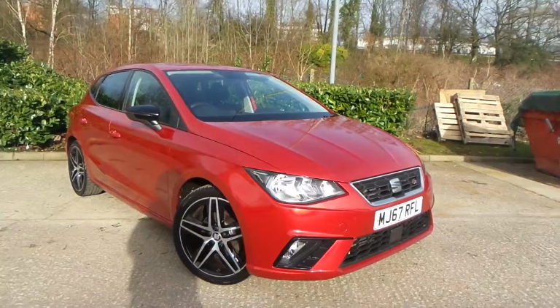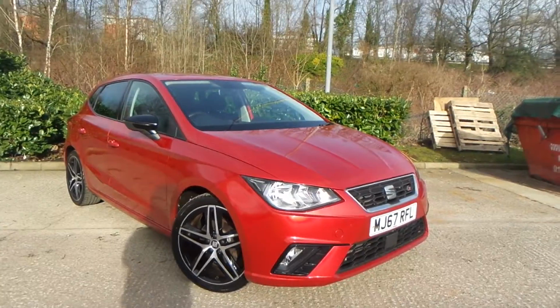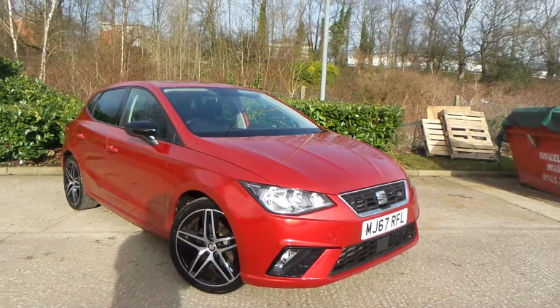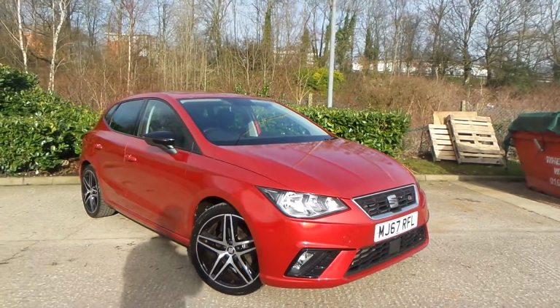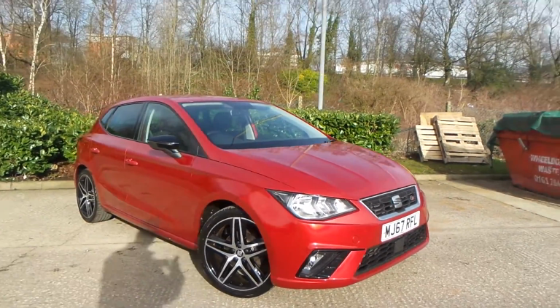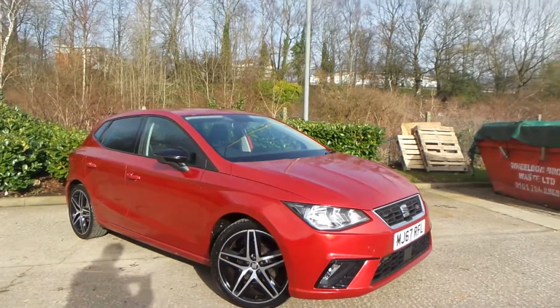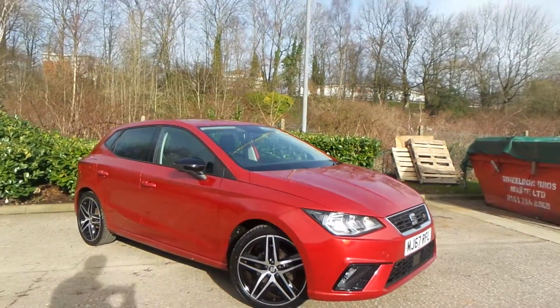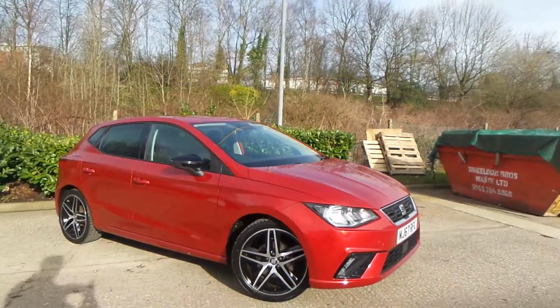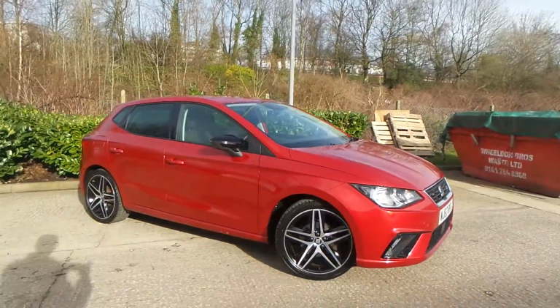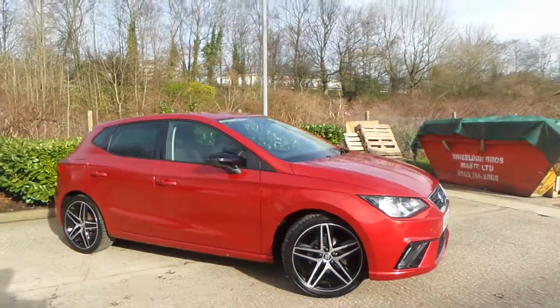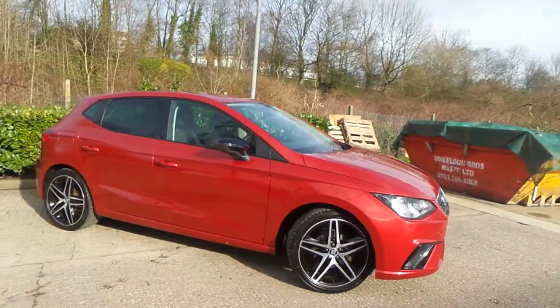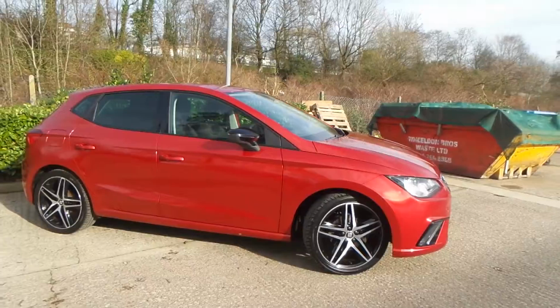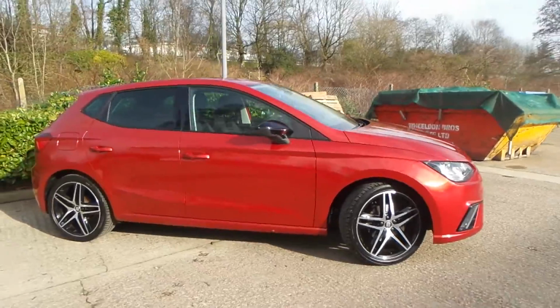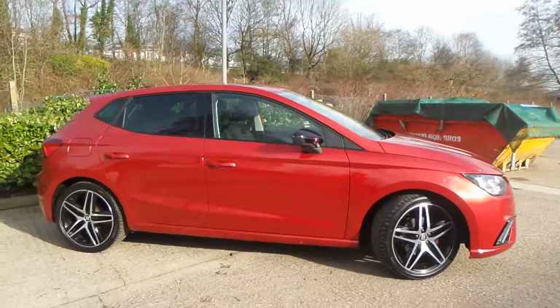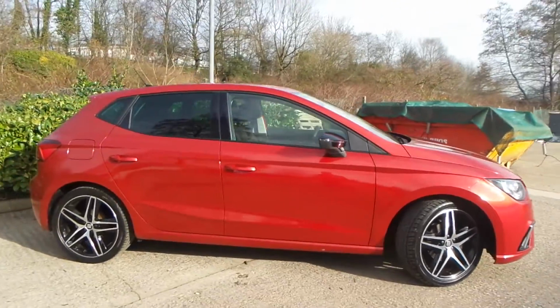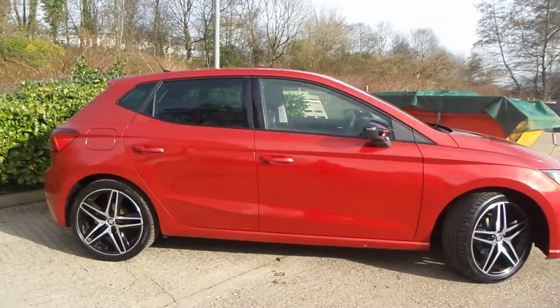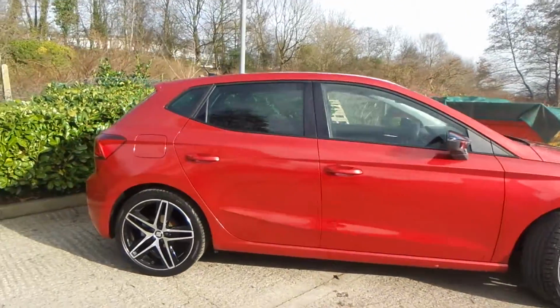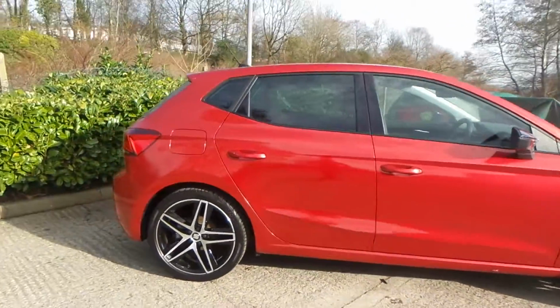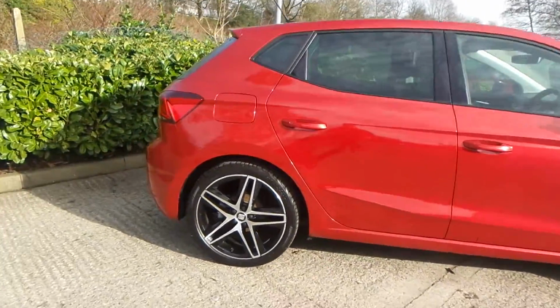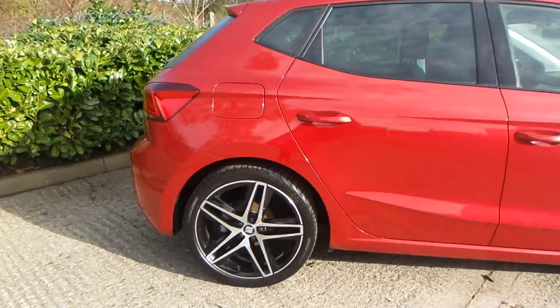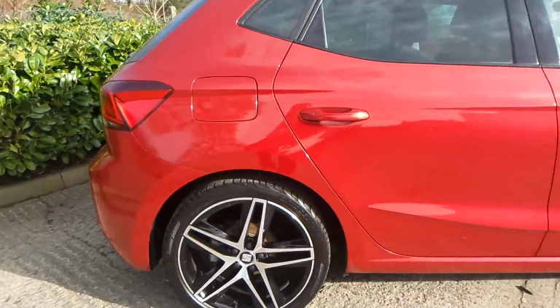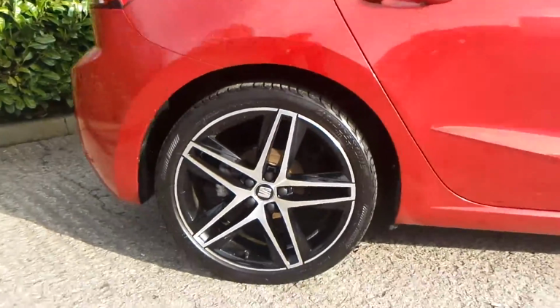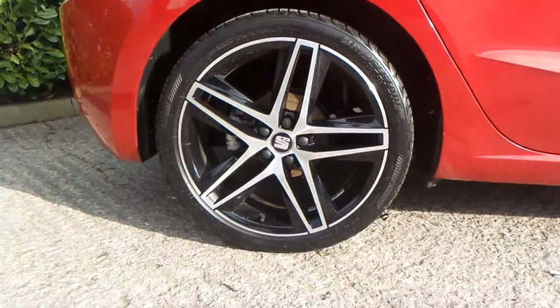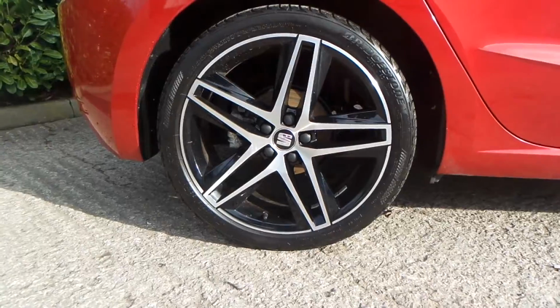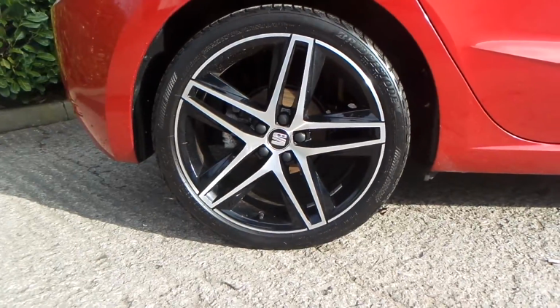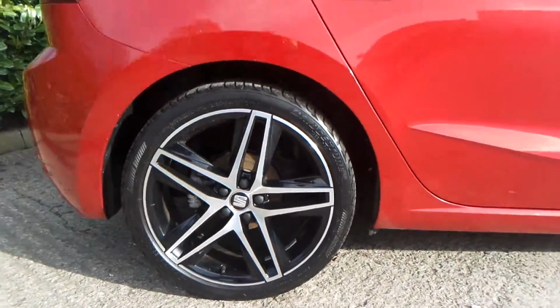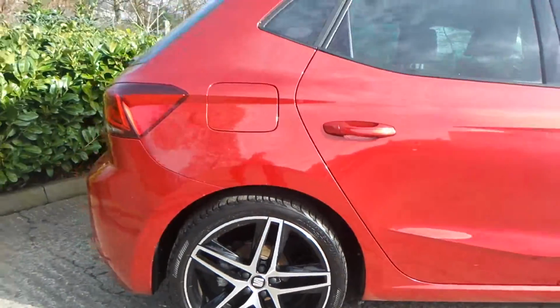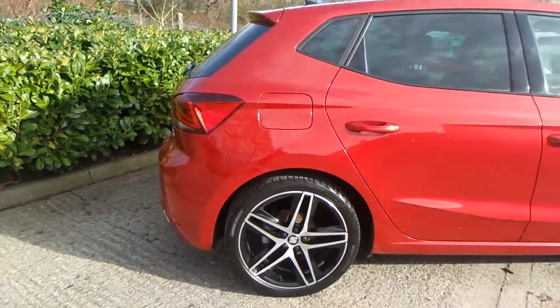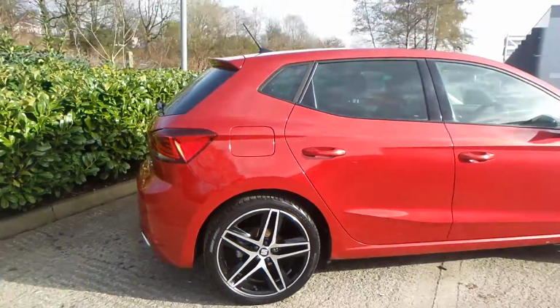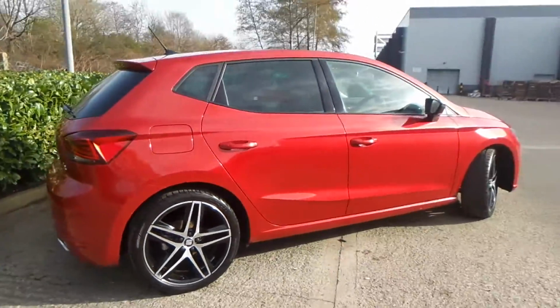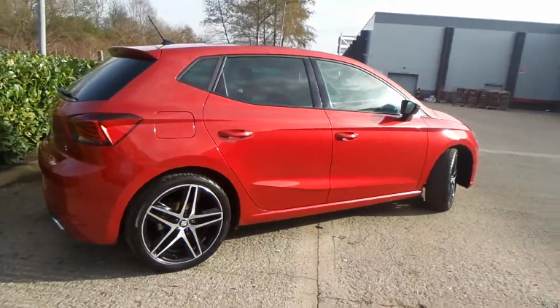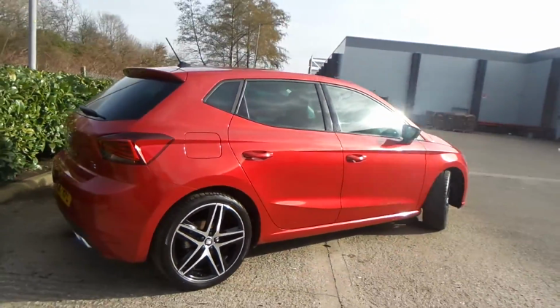Here we have the SEAT Ibiza, 1.0L TSI FR, and as you can see, the vehicle comes with alloy wheels. Really nice car this one.